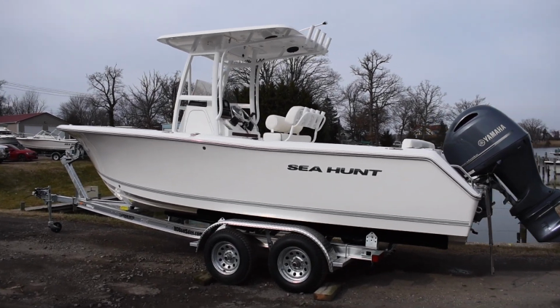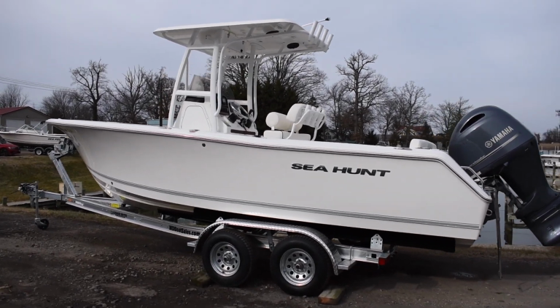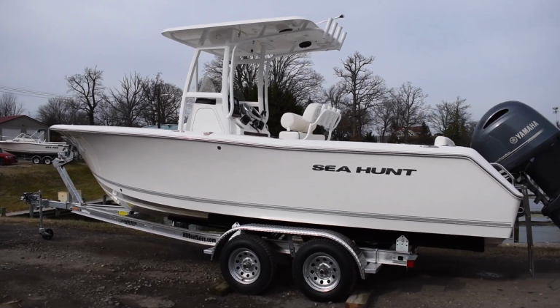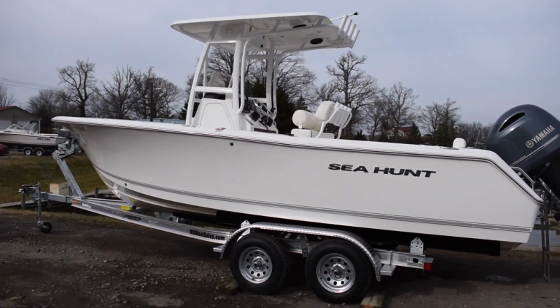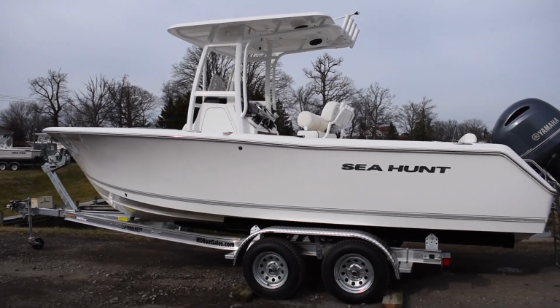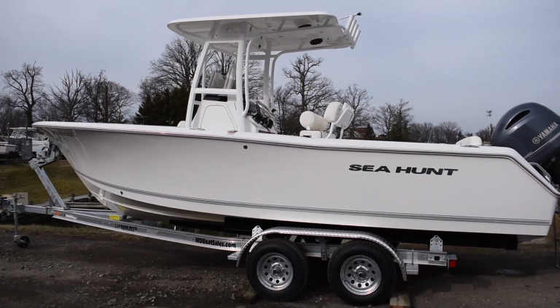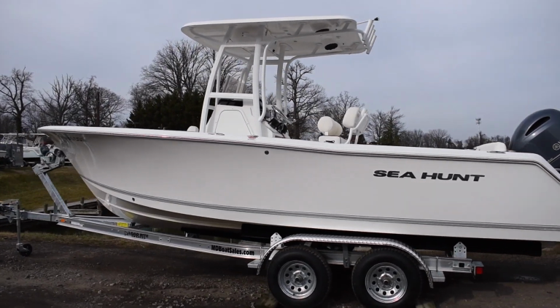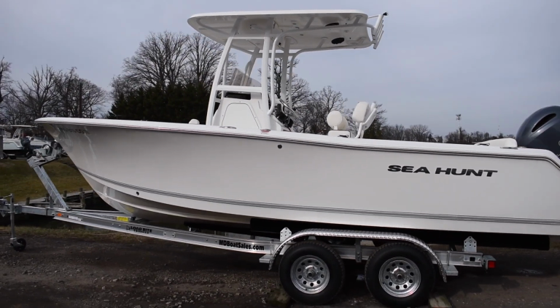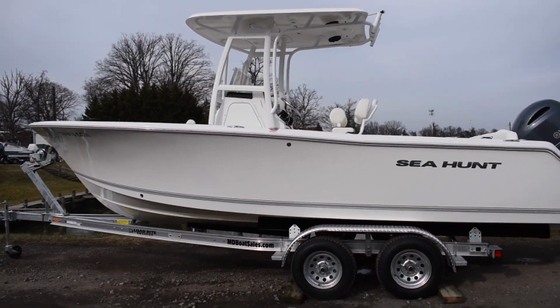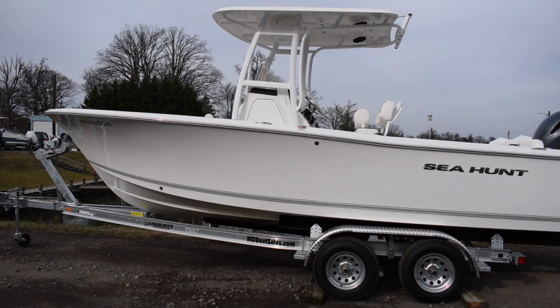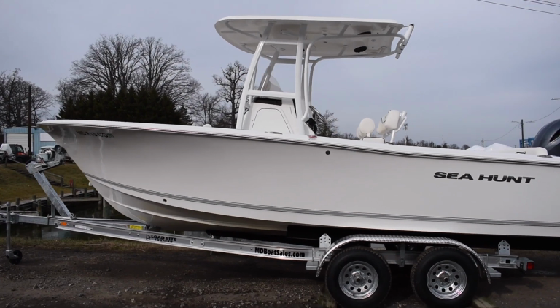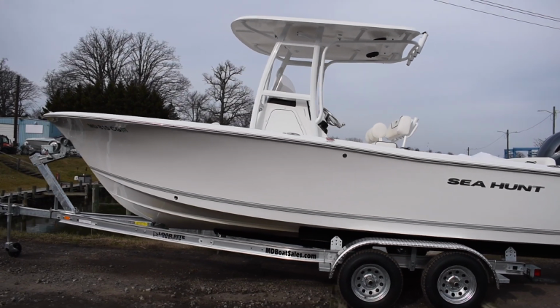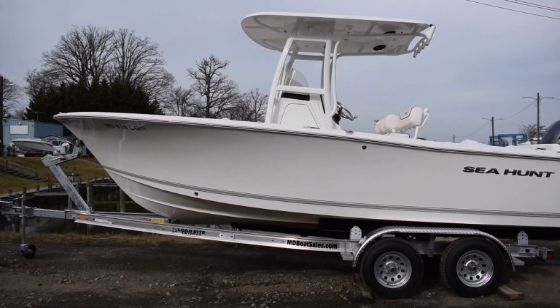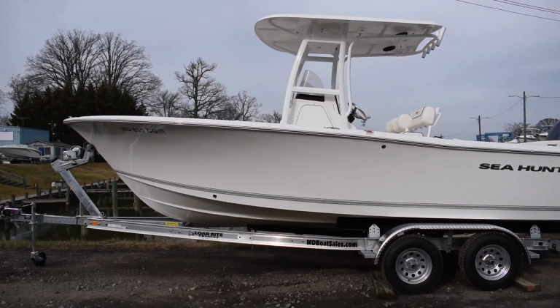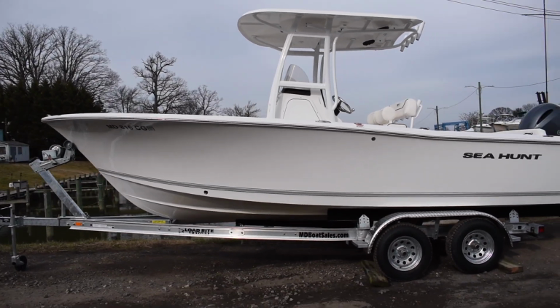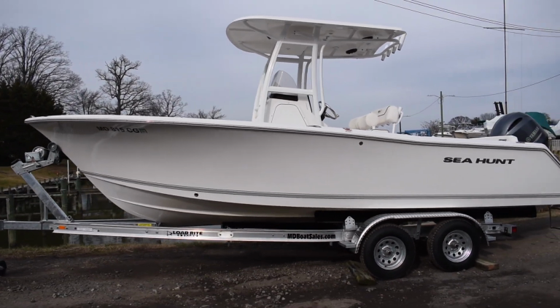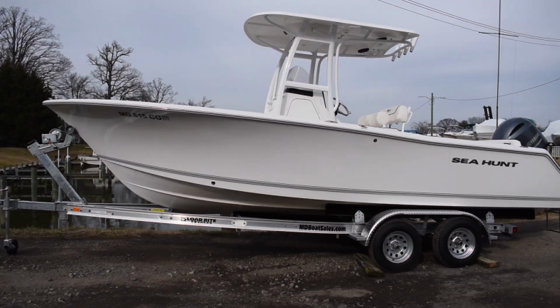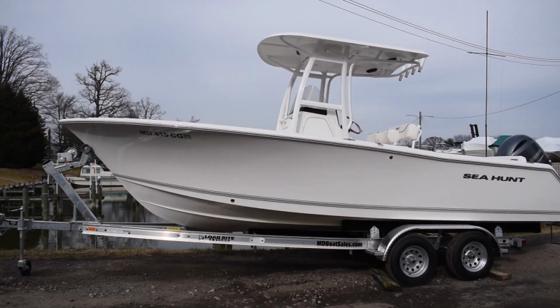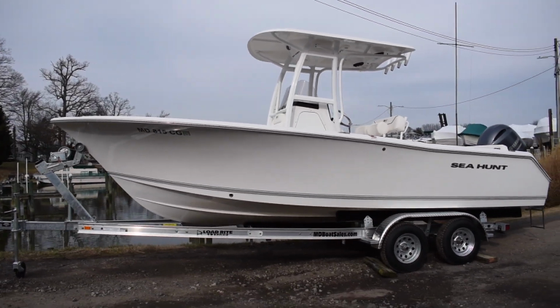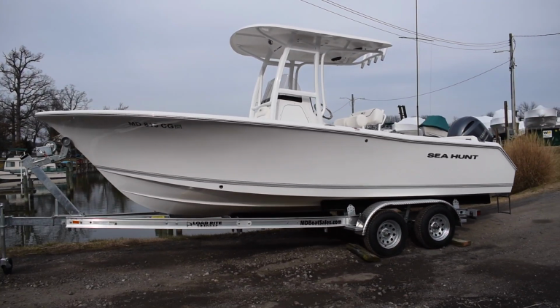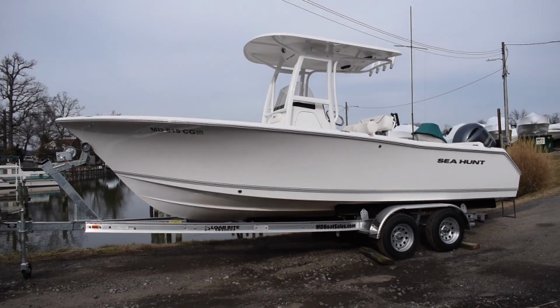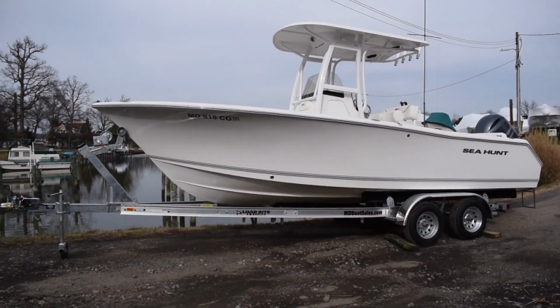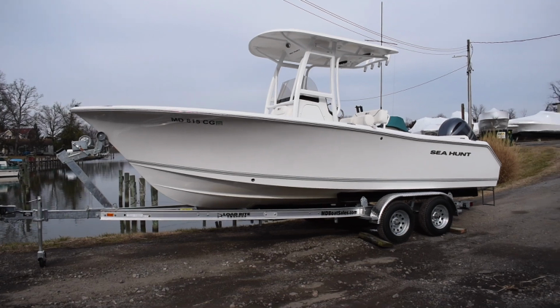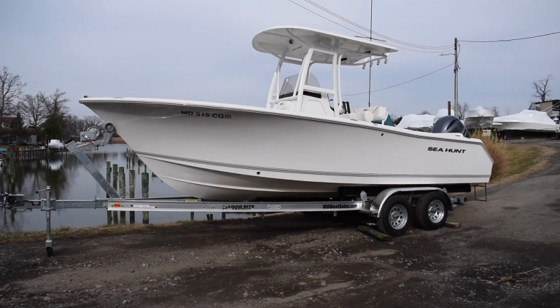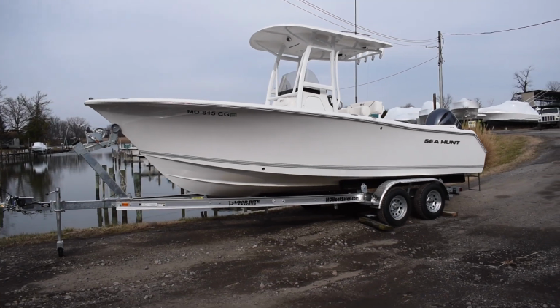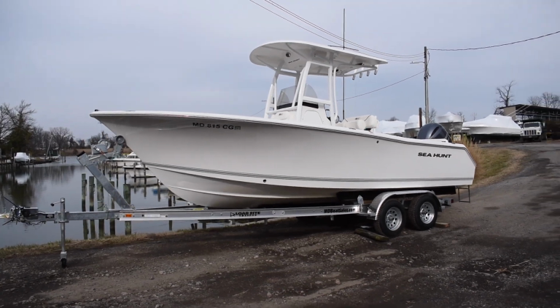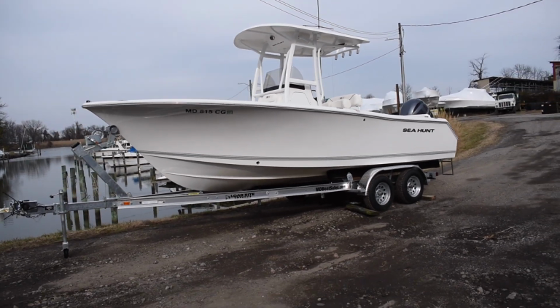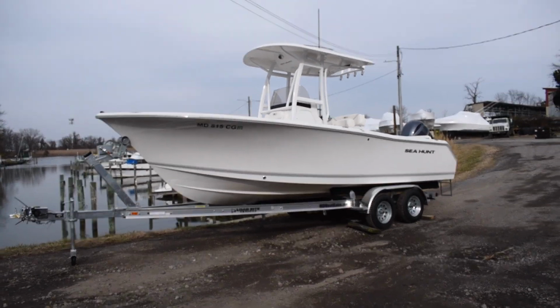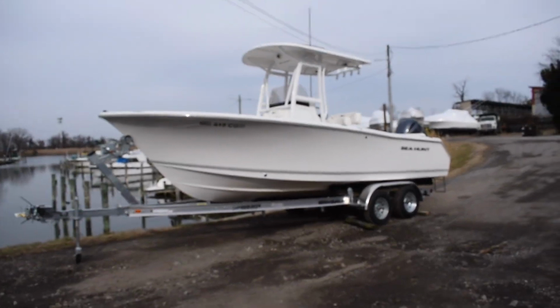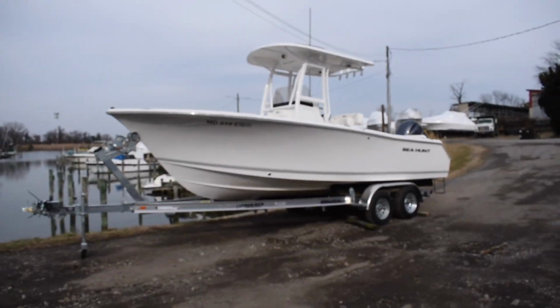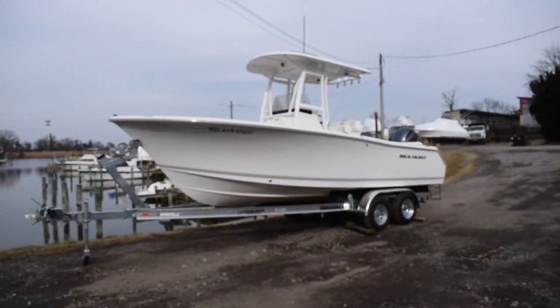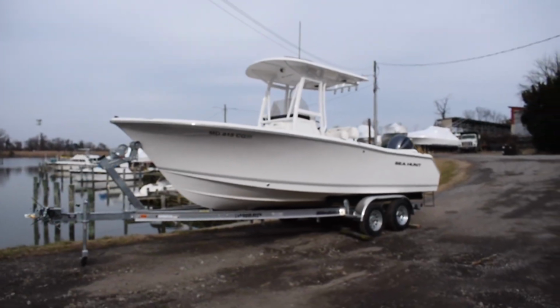That's our 2014 C-Hunt Ultra. If you guys have any questions about this boat, please give us a call at 410-574-3988. Make sure to like us on Facebook and subscribe to the YouTube channel. Hopefully this video was helpful — let me know what you guys think.